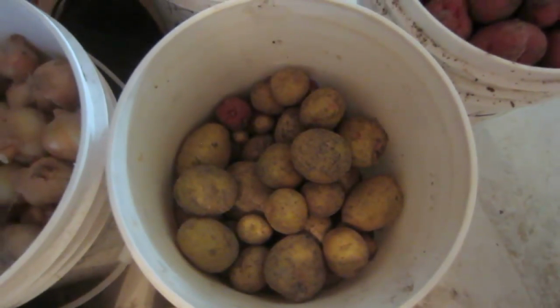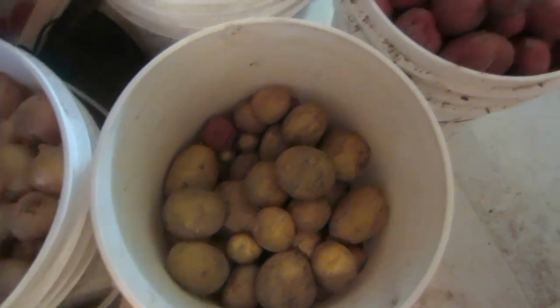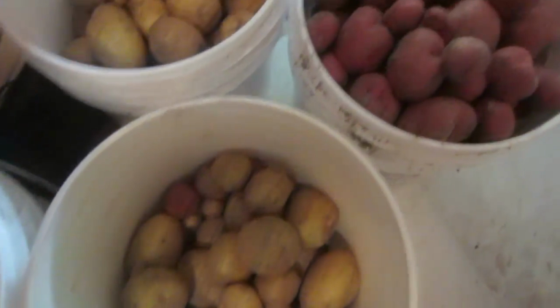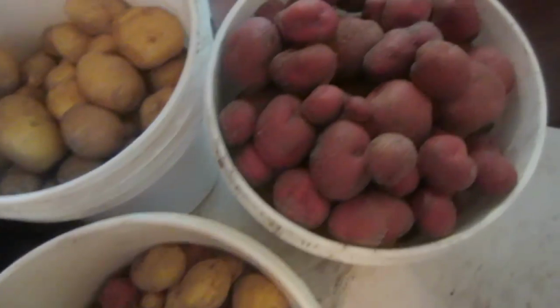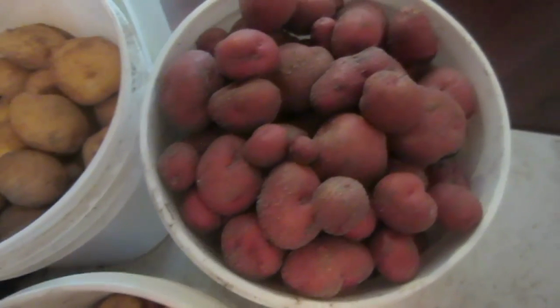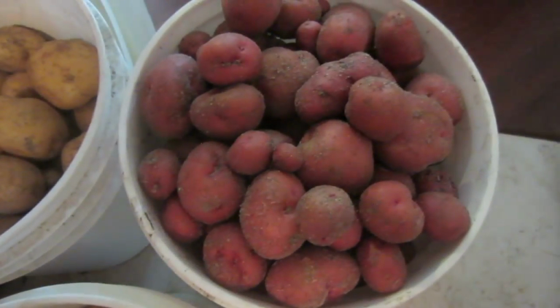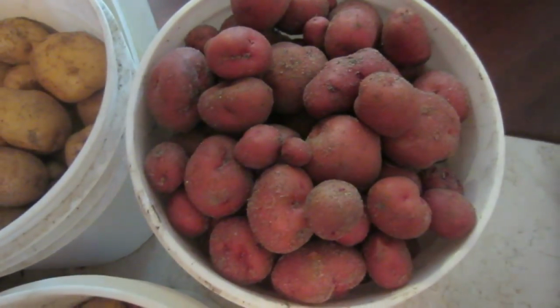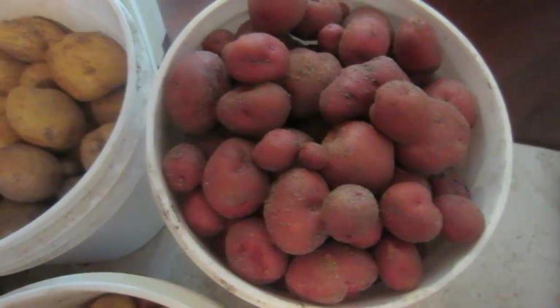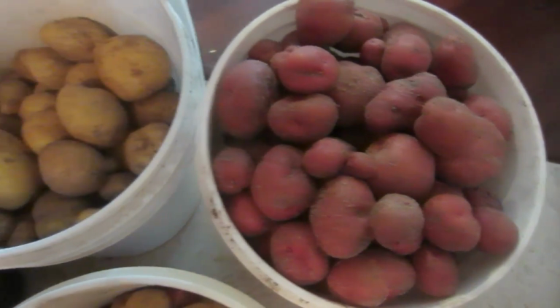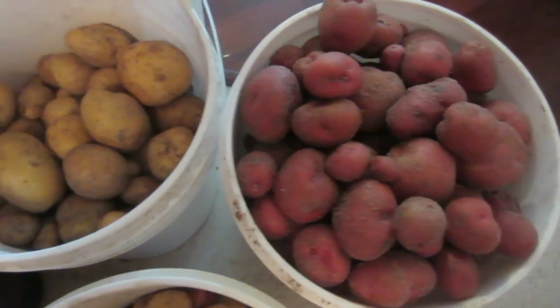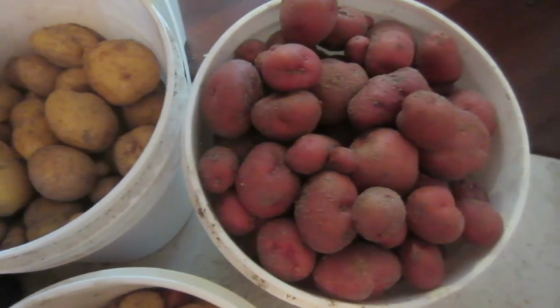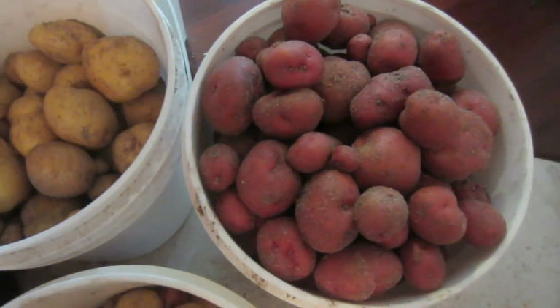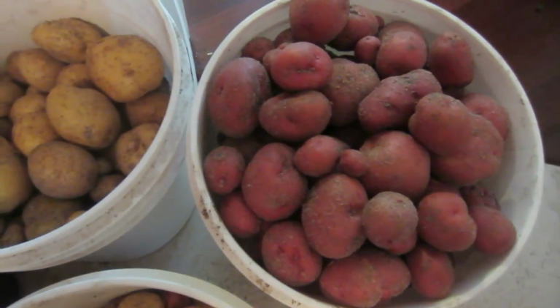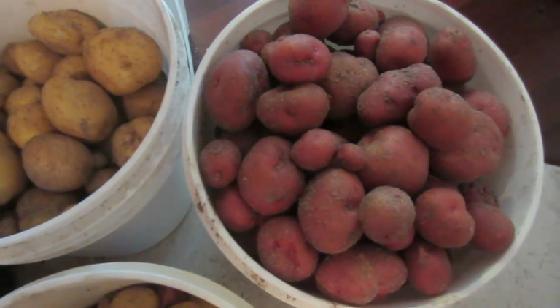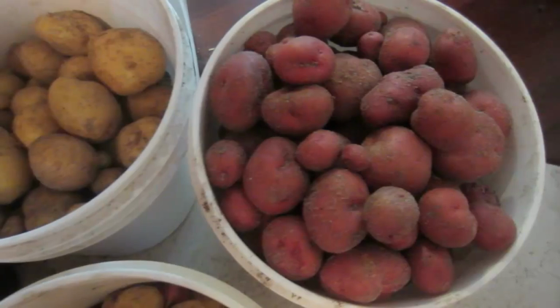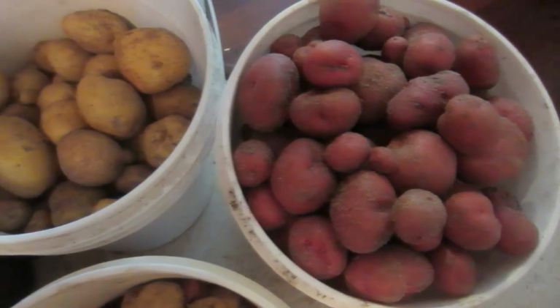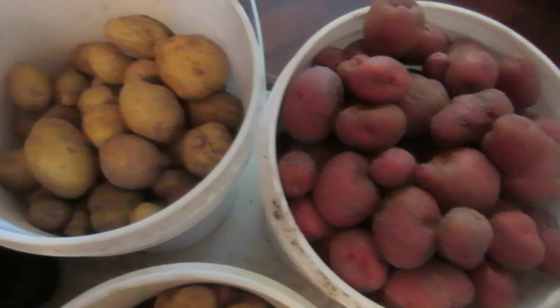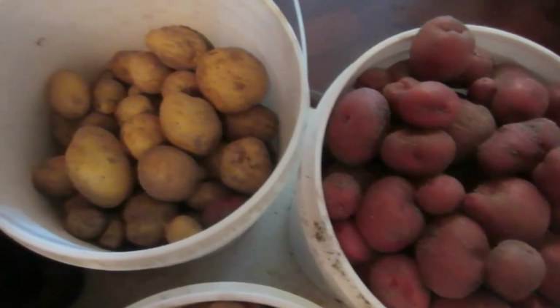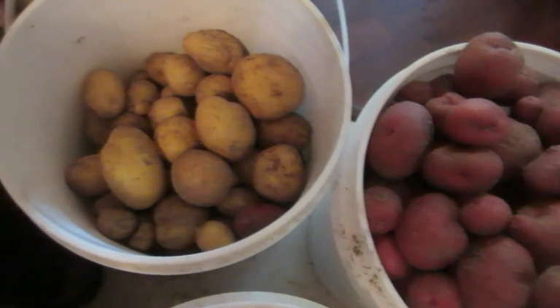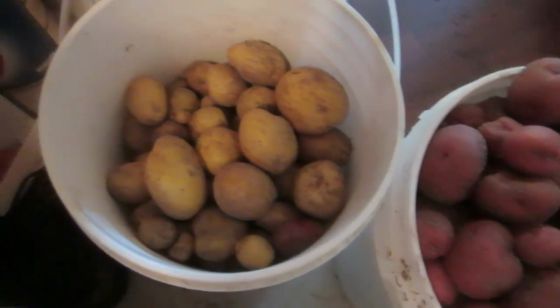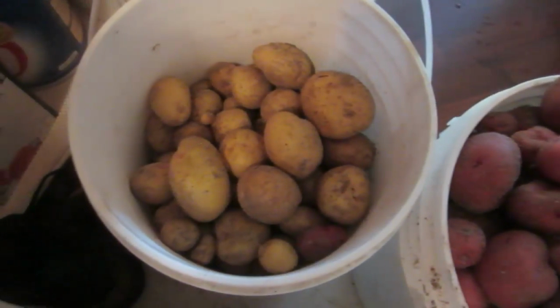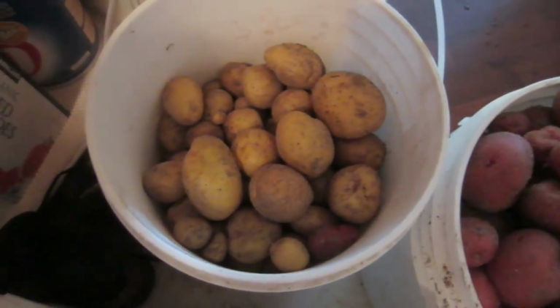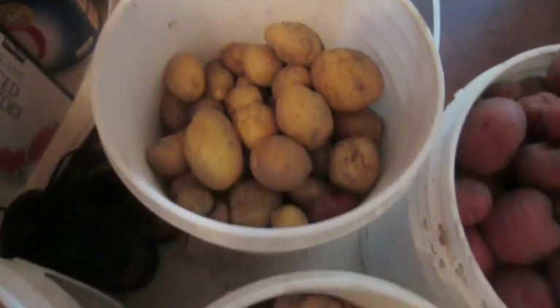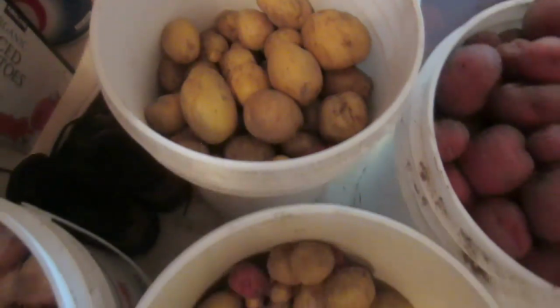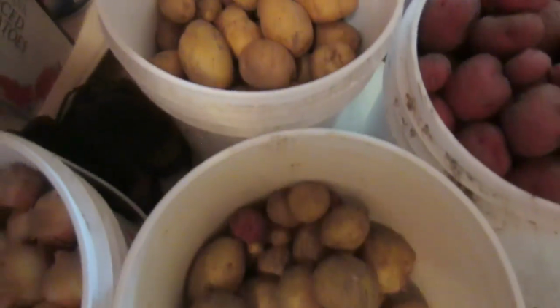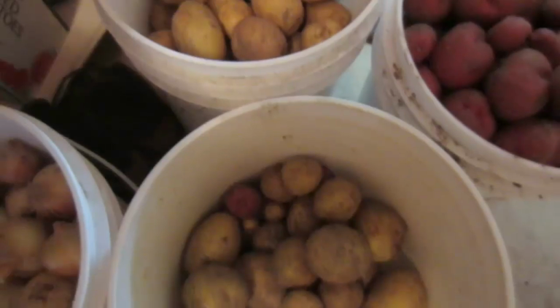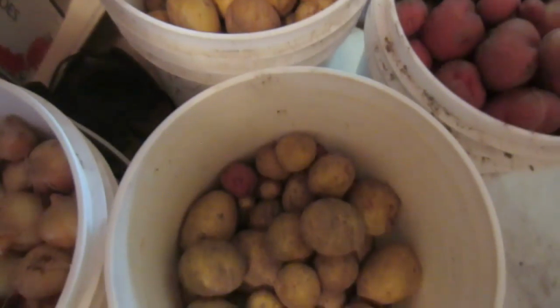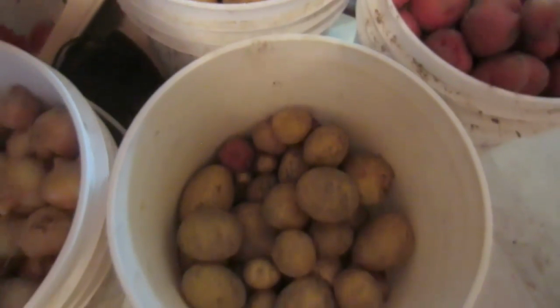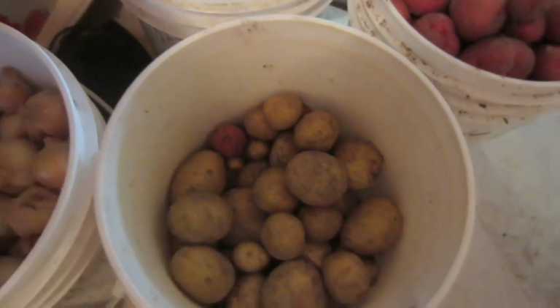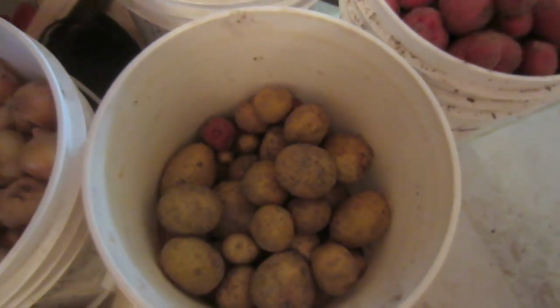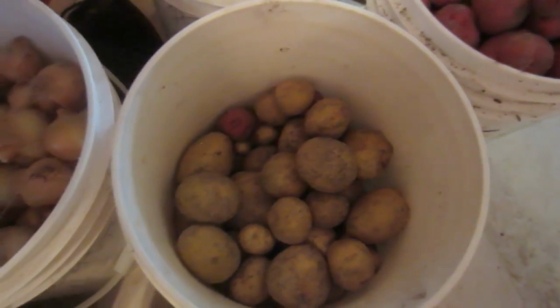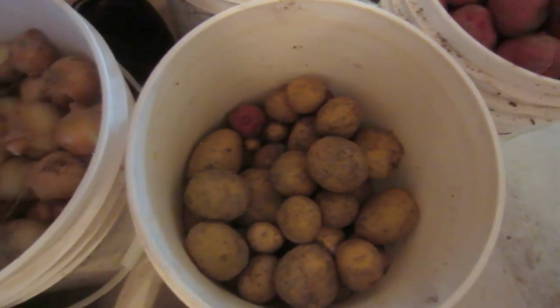Here we have some red potatoes we harvested — watch my red potato video on that. We harvested 80 pounds of red potatoes, Yukon Gold, from a four-foot by fifteen-foot long box.